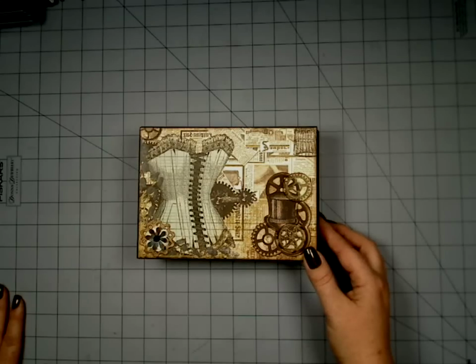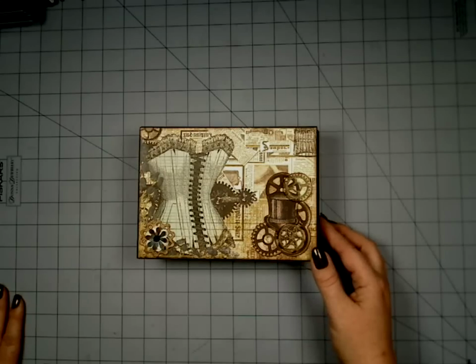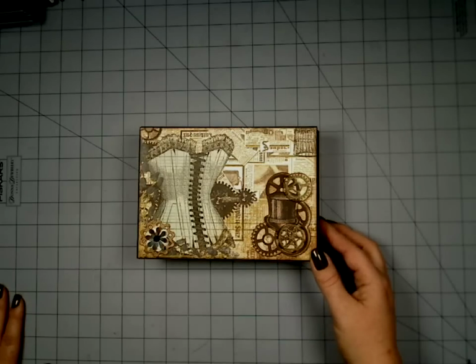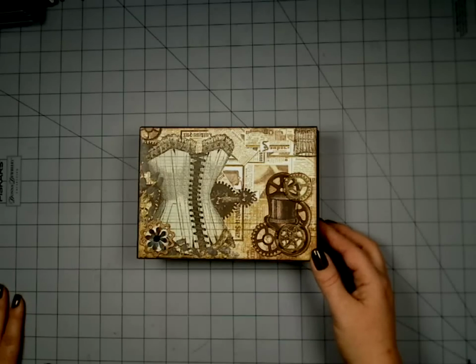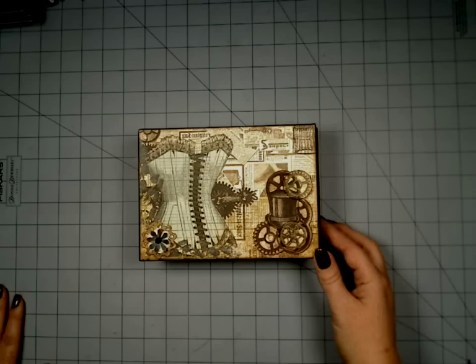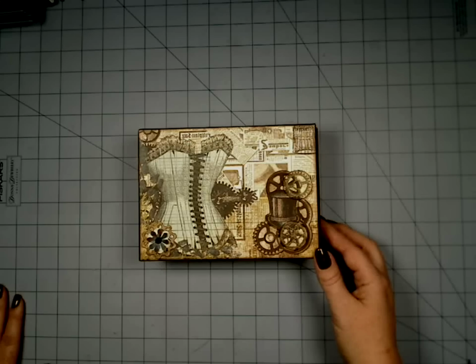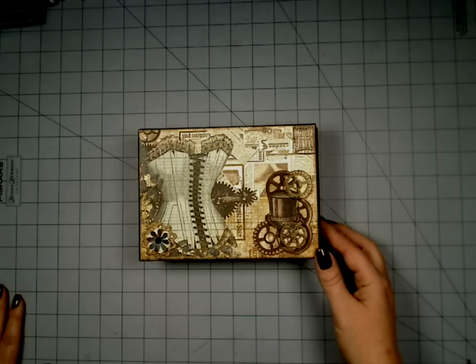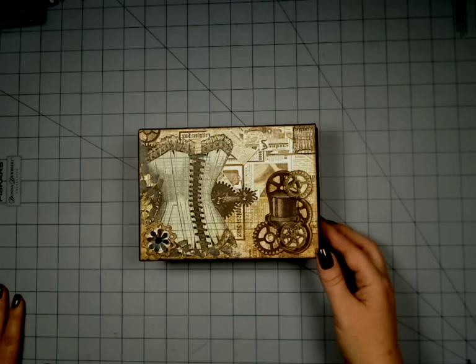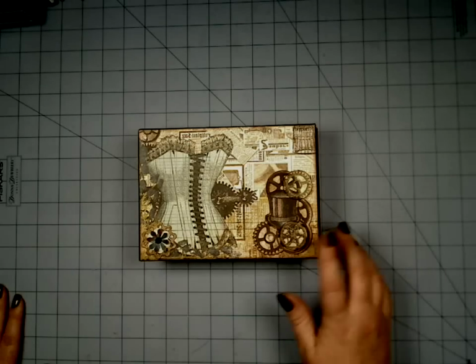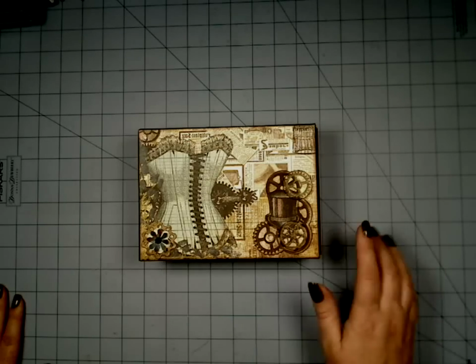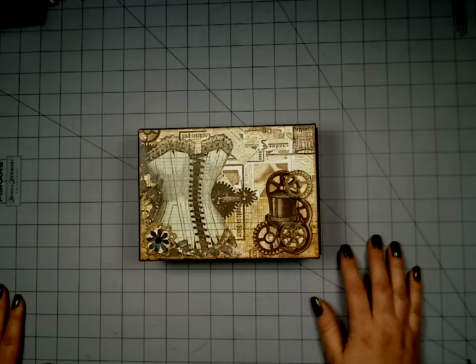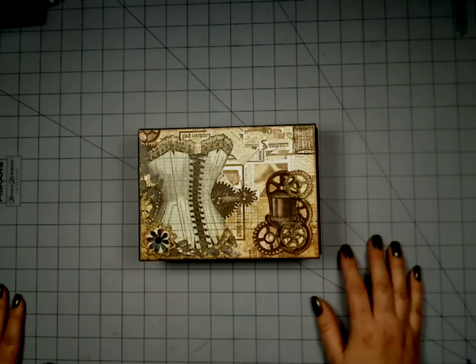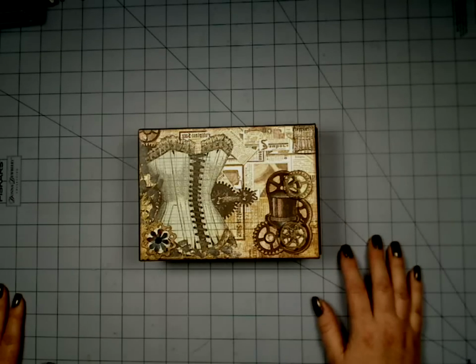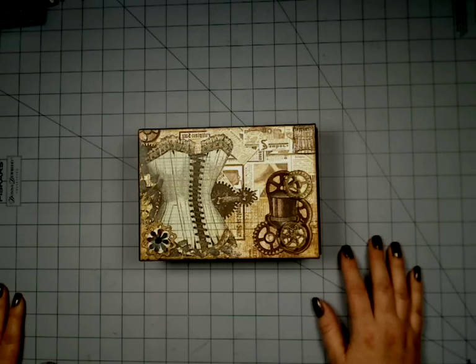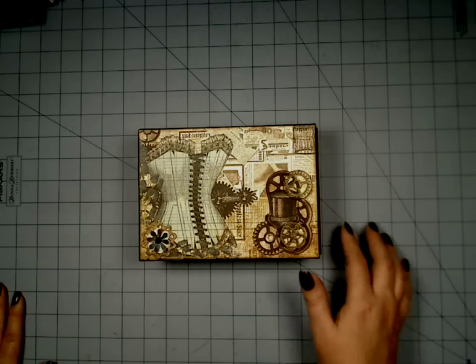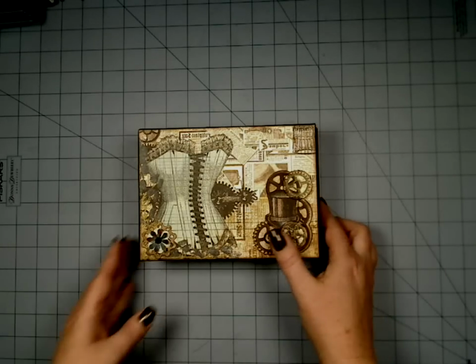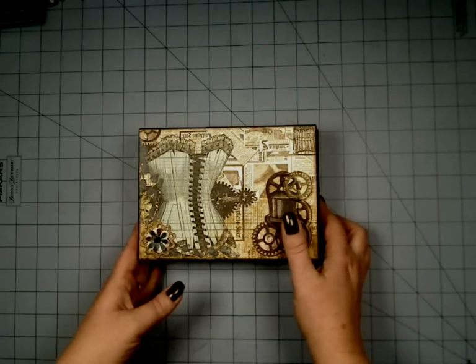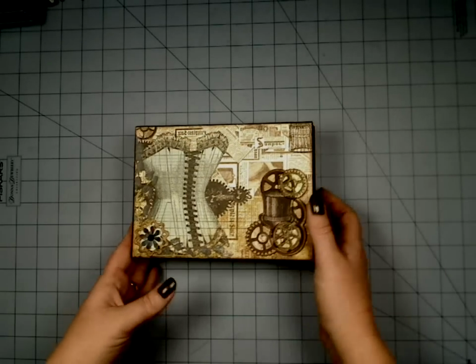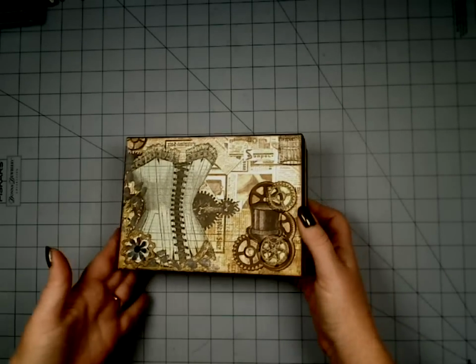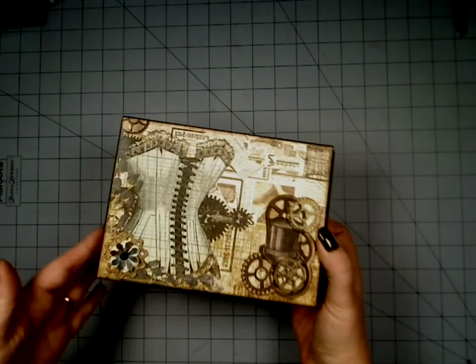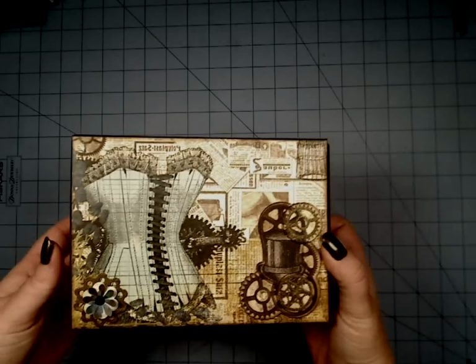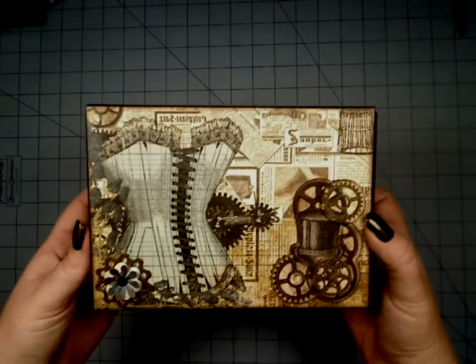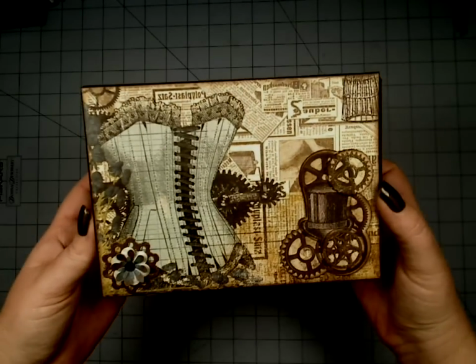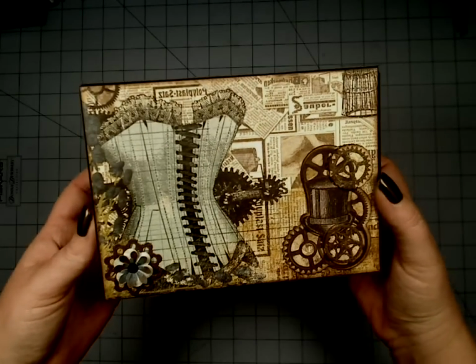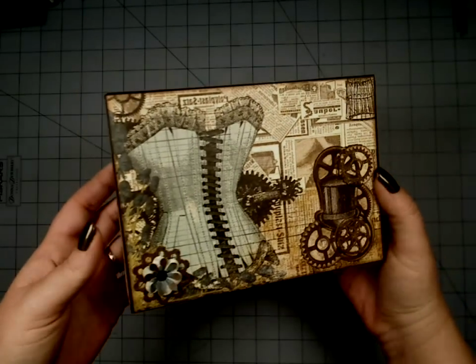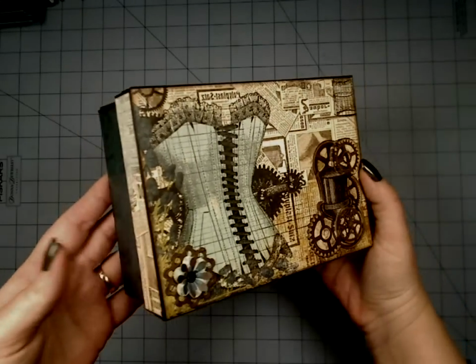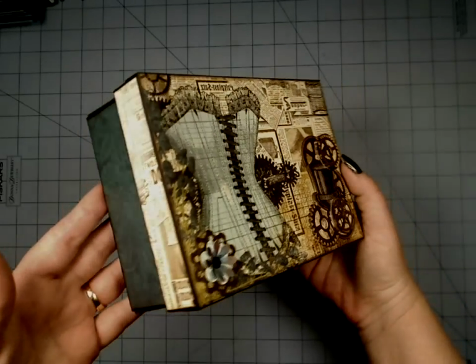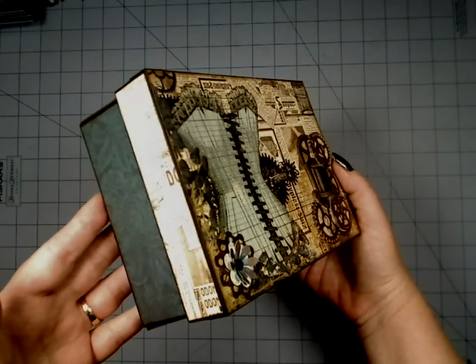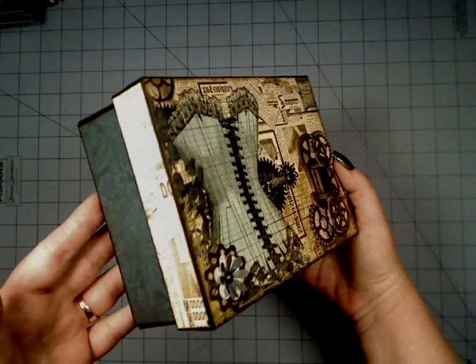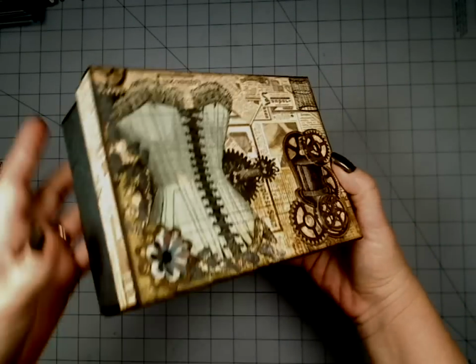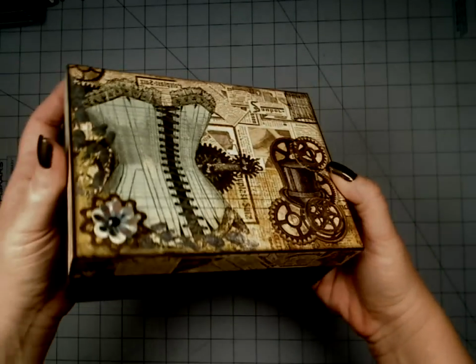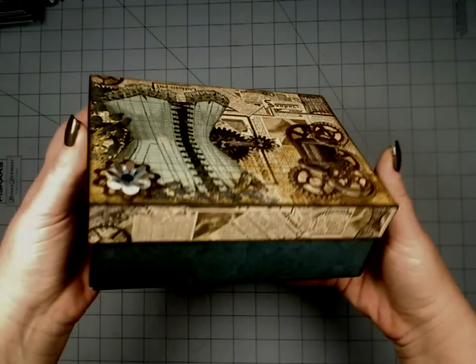Hi everyone, this is Christy with Paper Hoarder Disorder. I have another mini to show you. I just finished this one up last night. This is using Bow Bunny's brand new collection, Somewhere in Time.